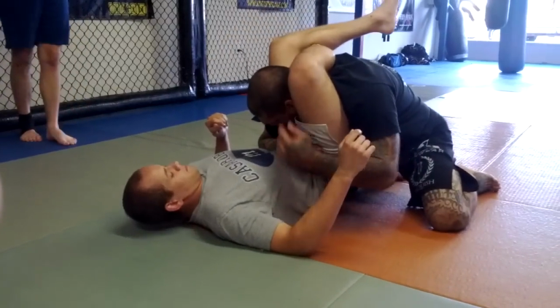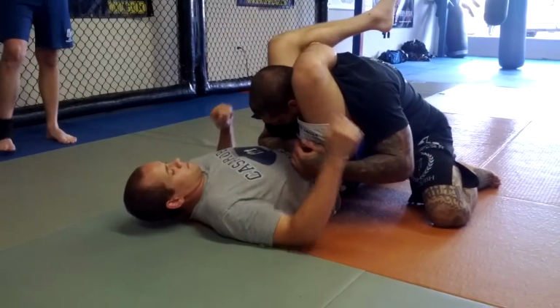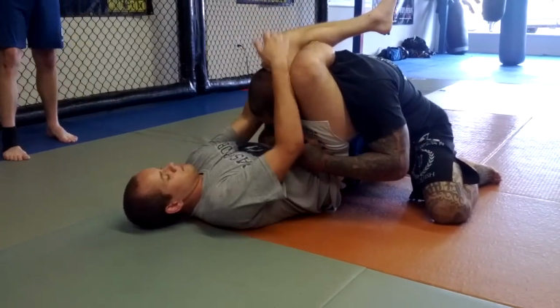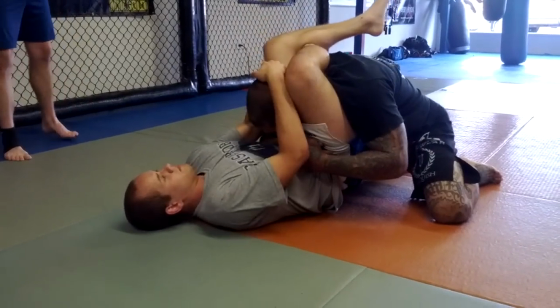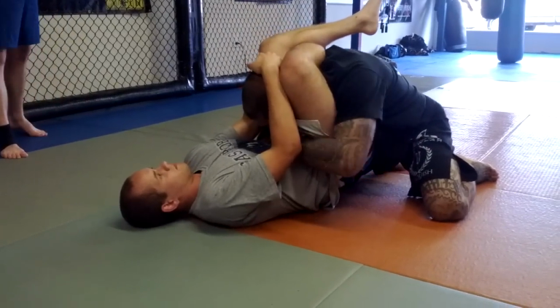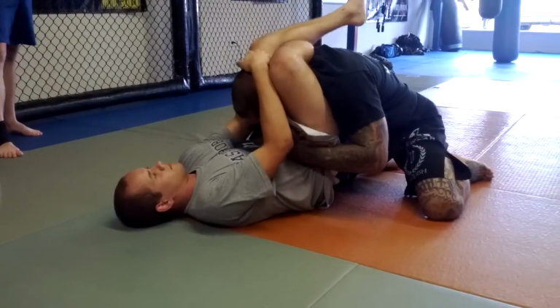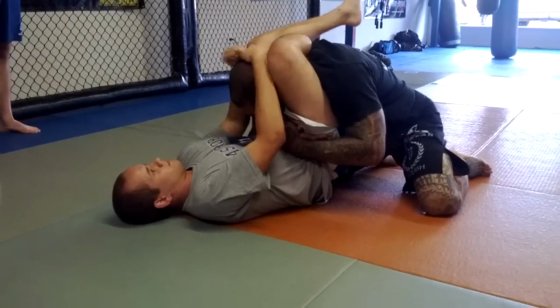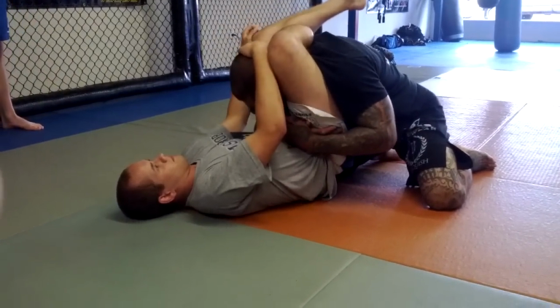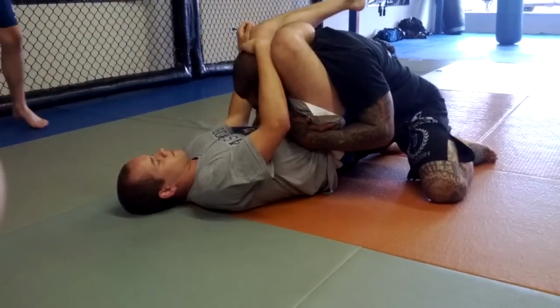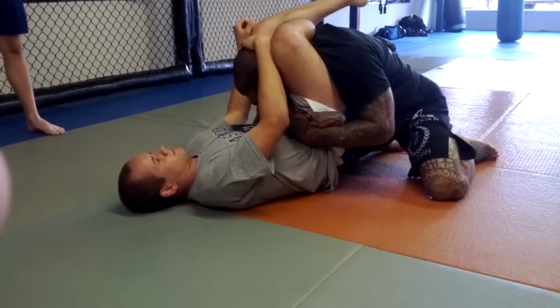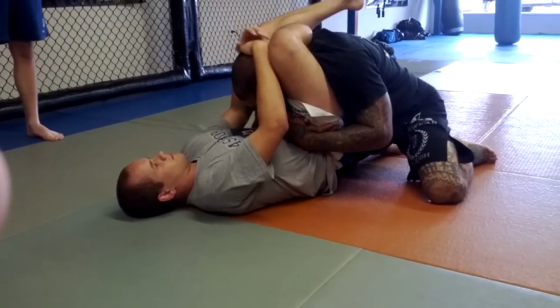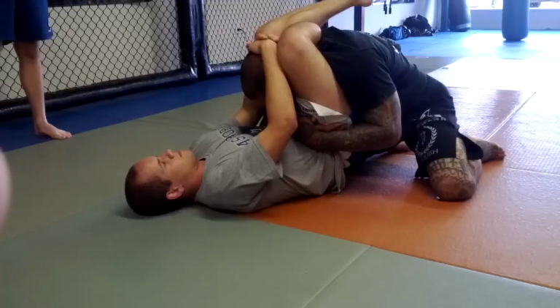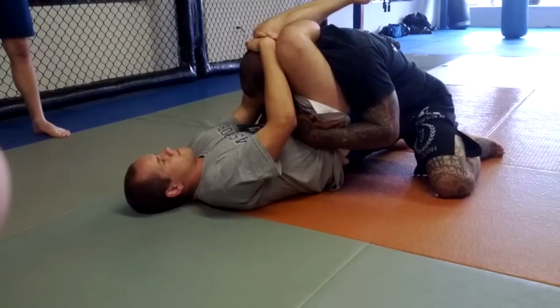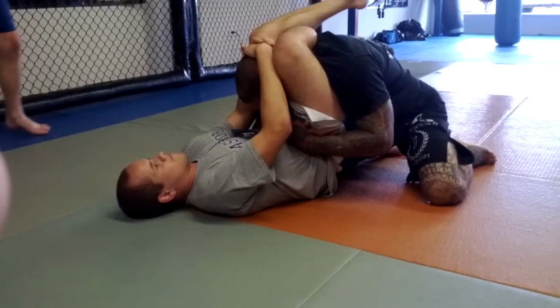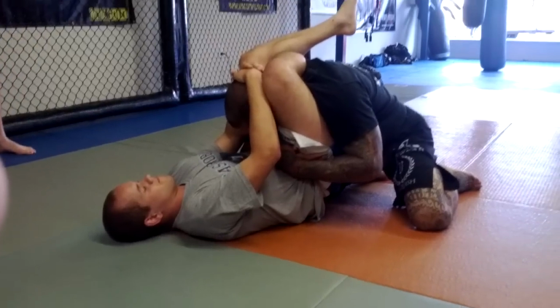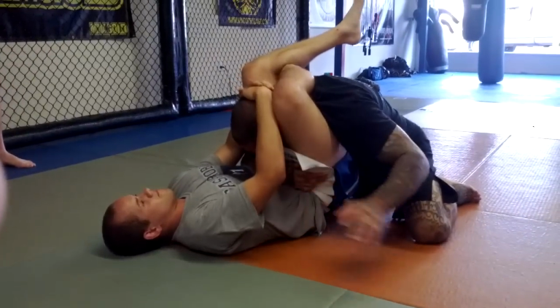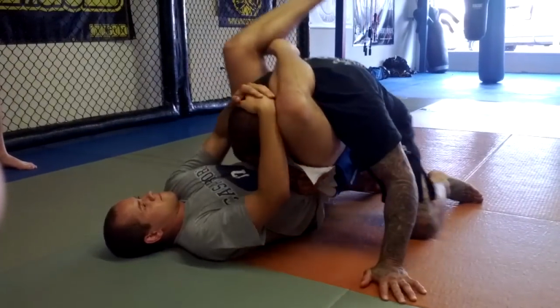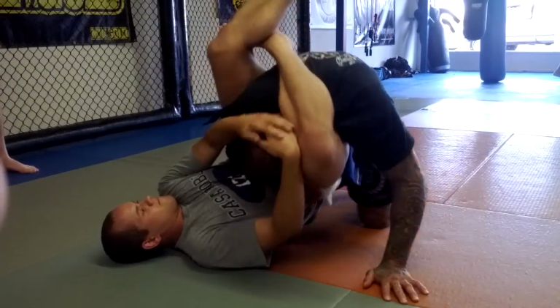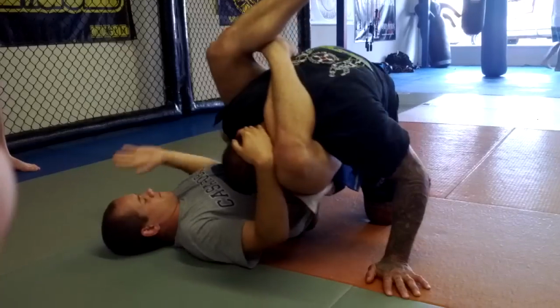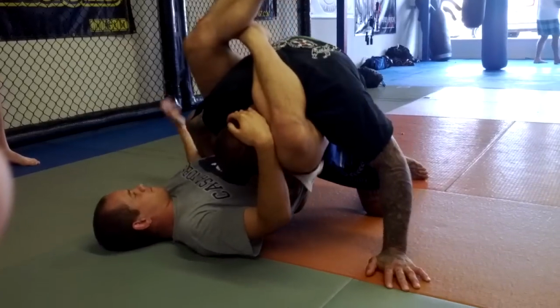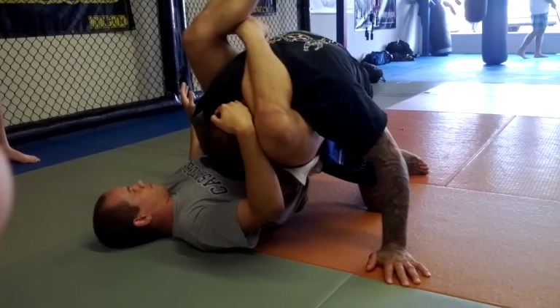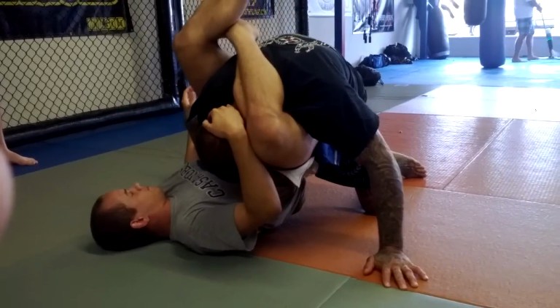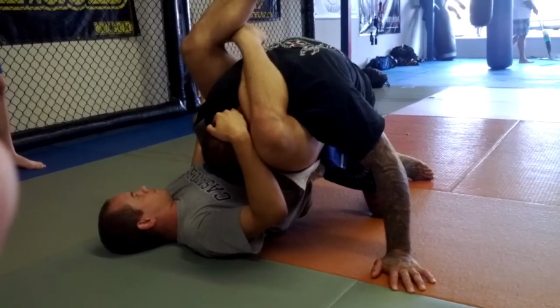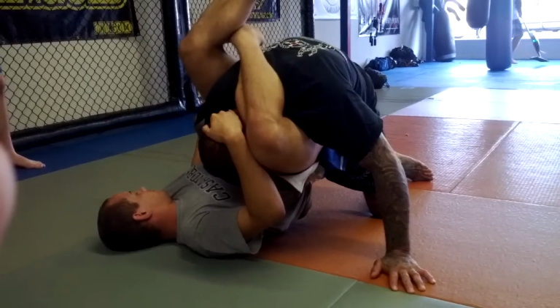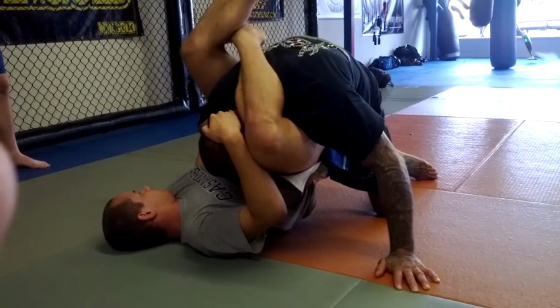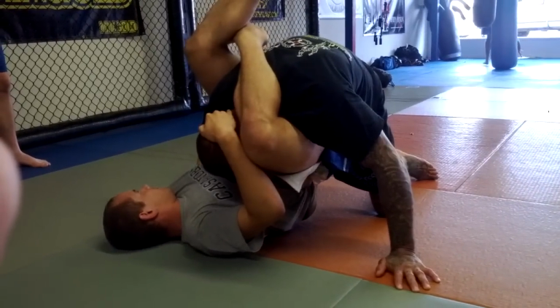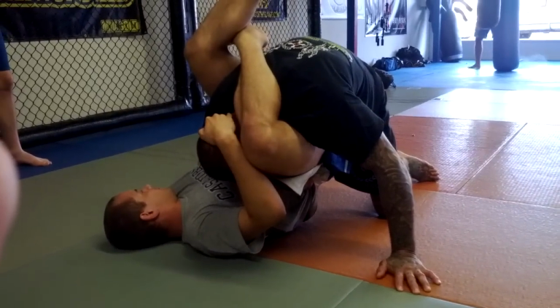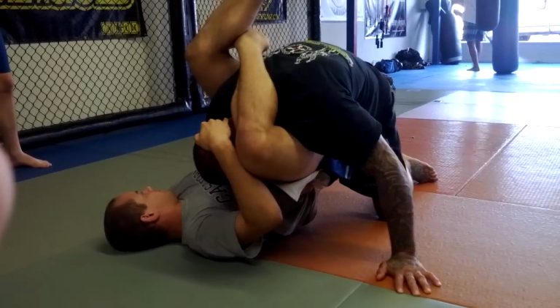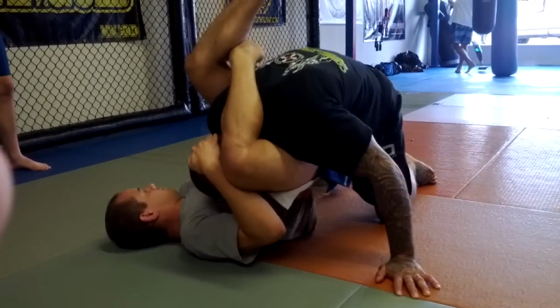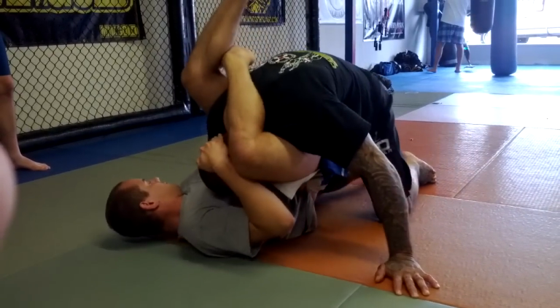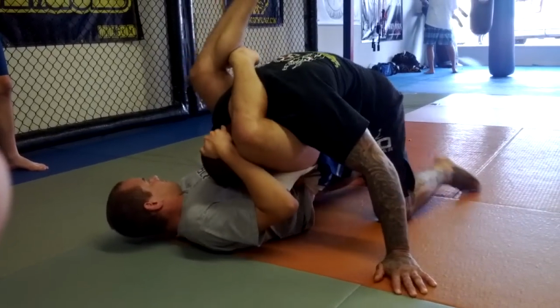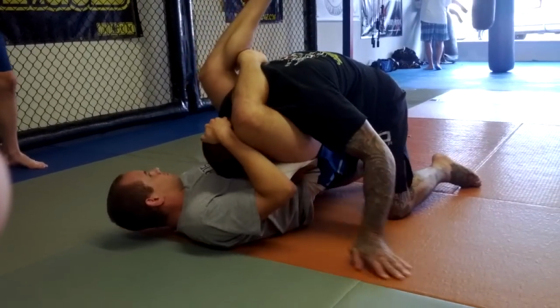He's pulling on my head, so I can't posture. I'm getting the elbow out and putting pressure on his hip. He's blocking and won't let me do this — he's really pulling on my head.